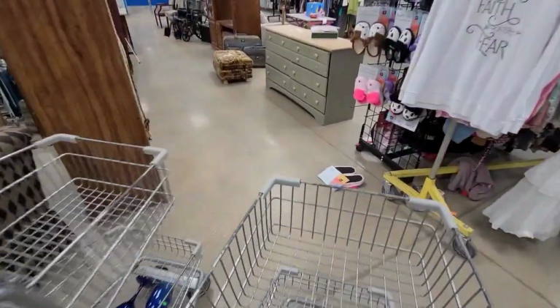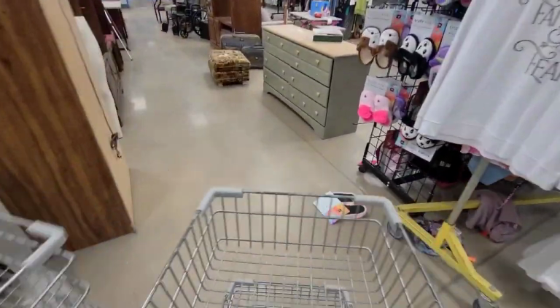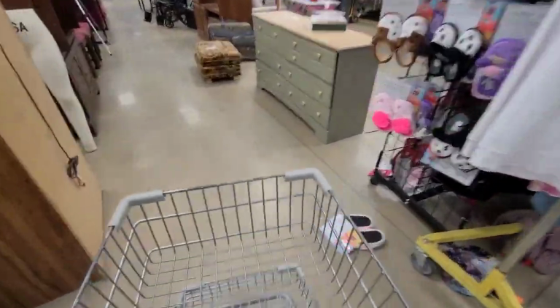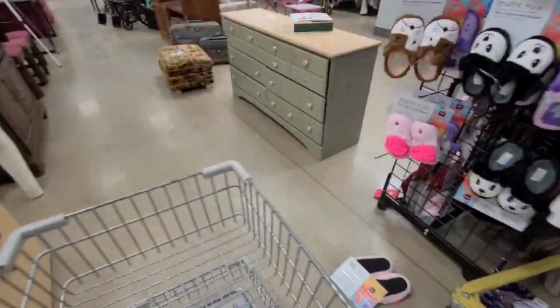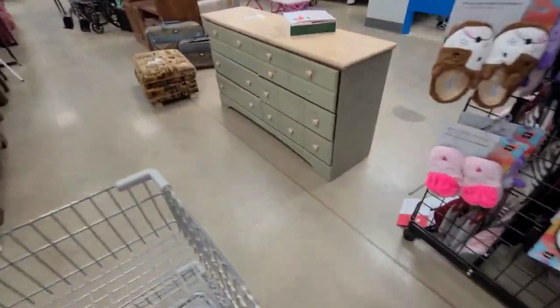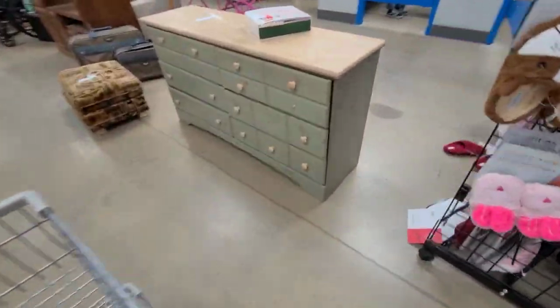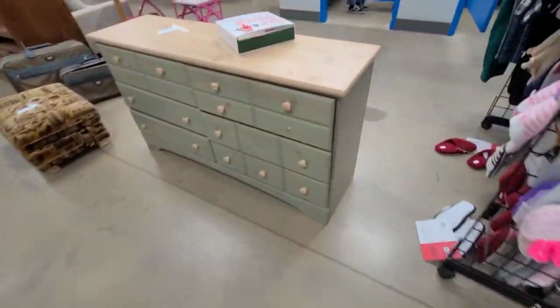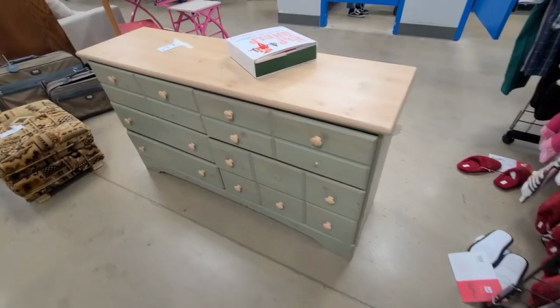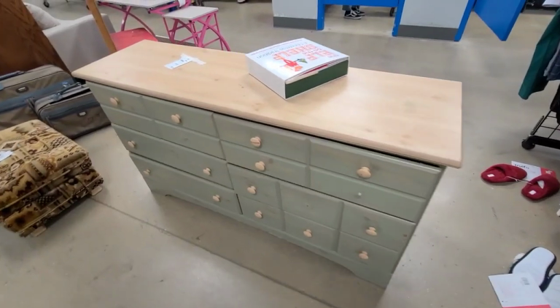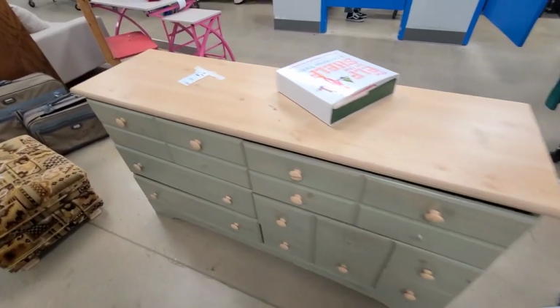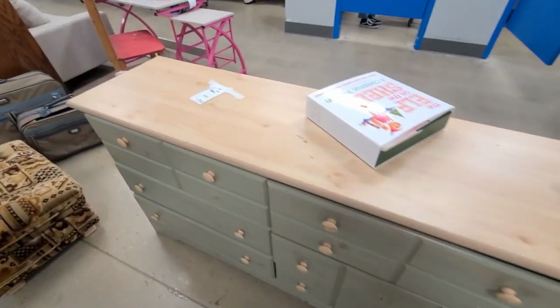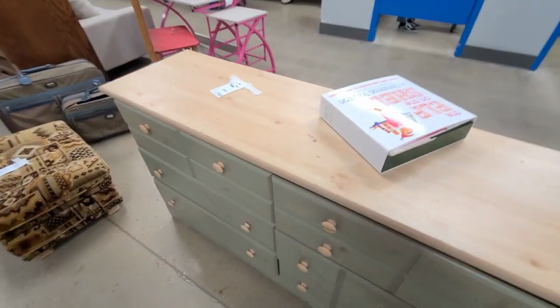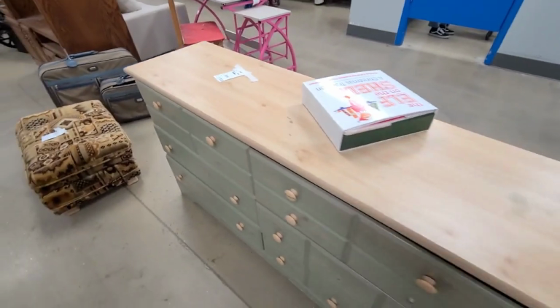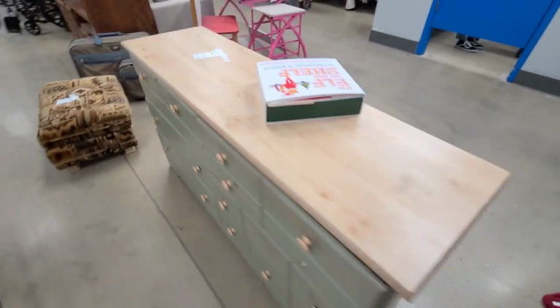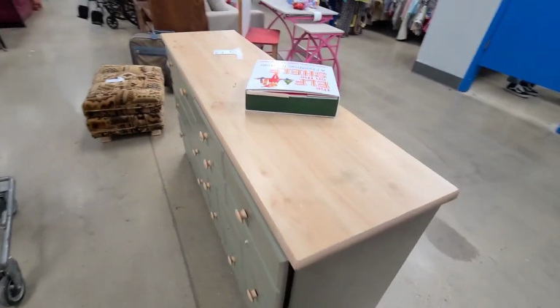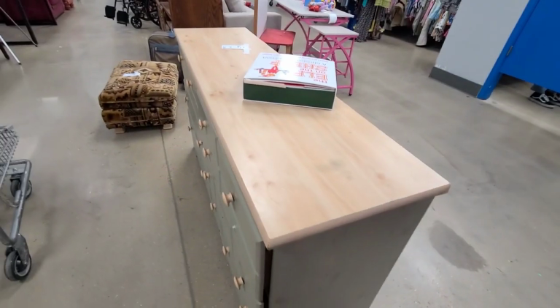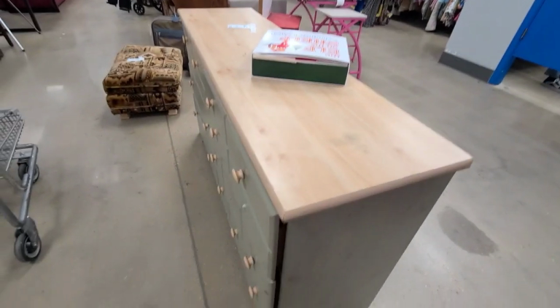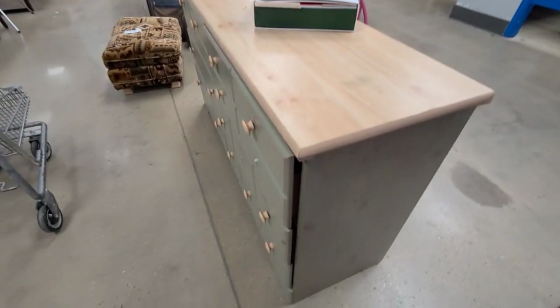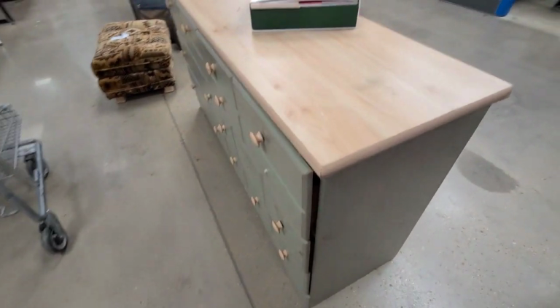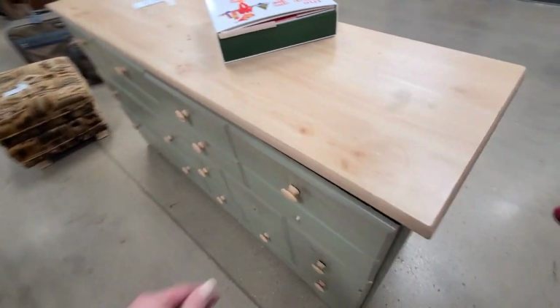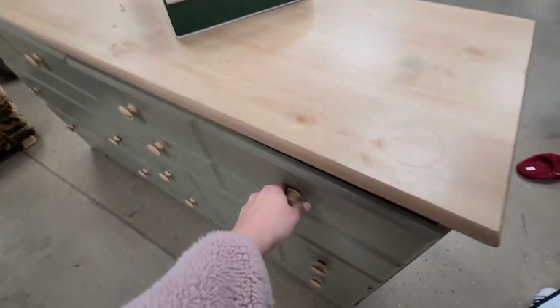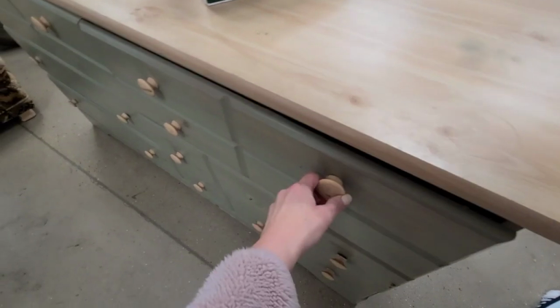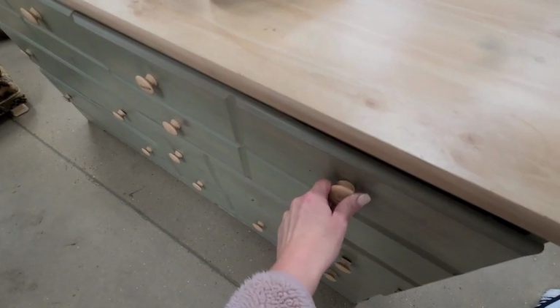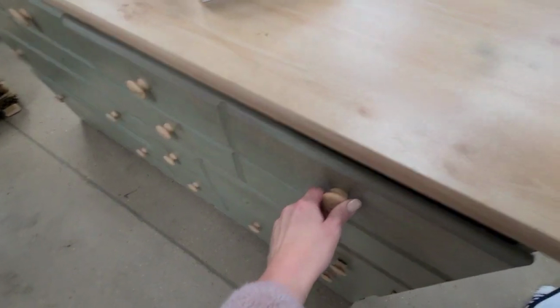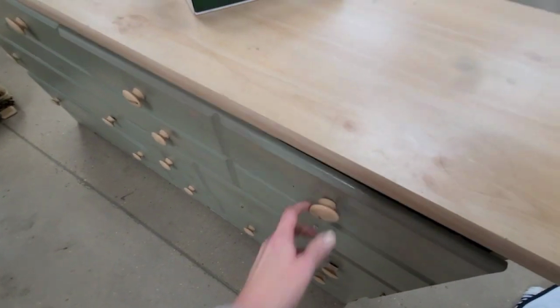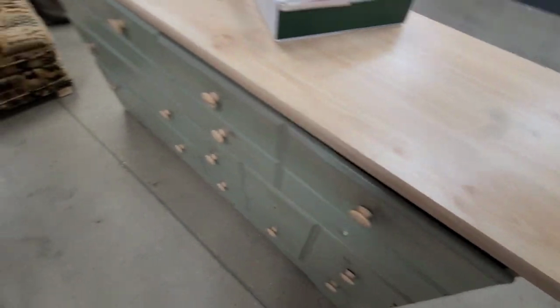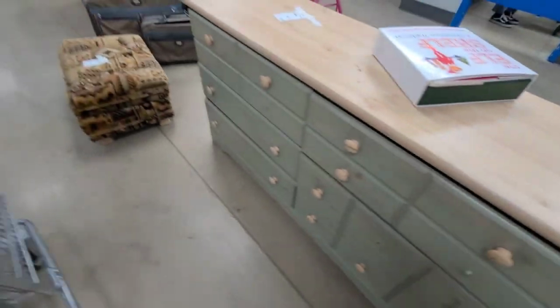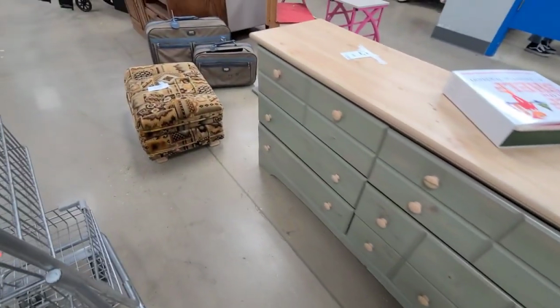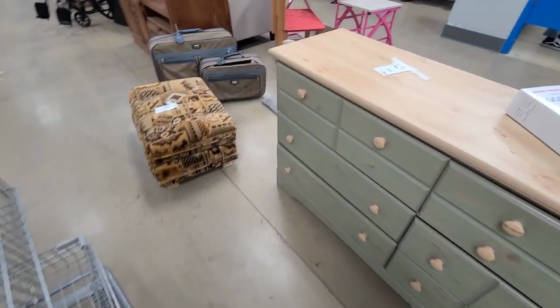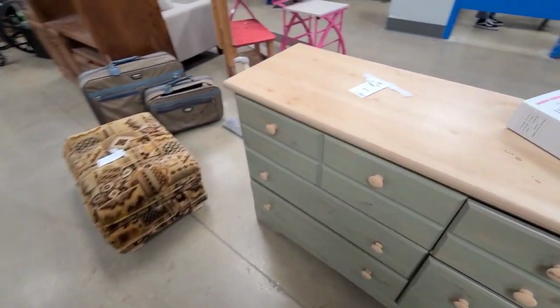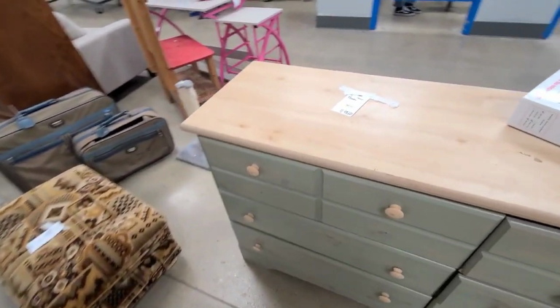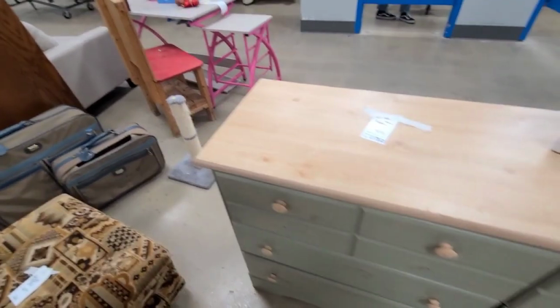Let's check out the furniture really quick. I like the size of this — see how long and skinny it is. The drawers don't open and it's $40.